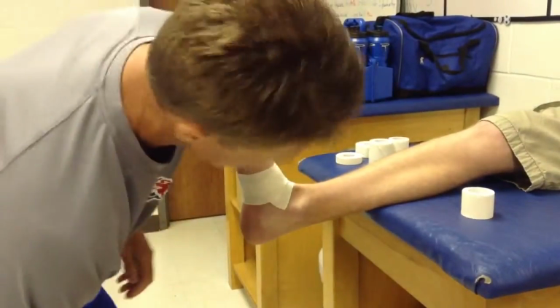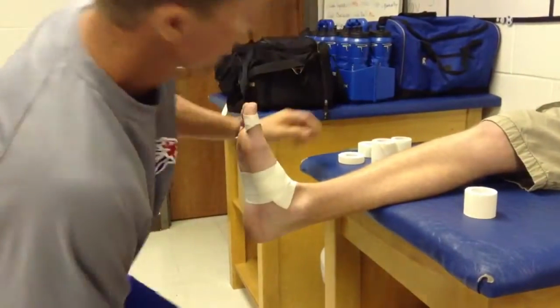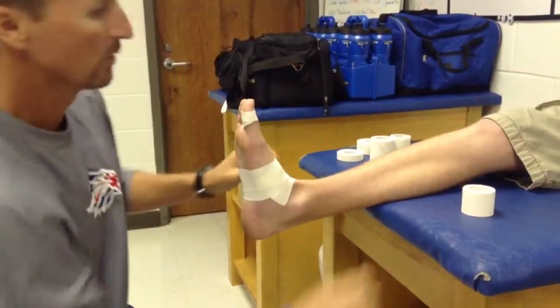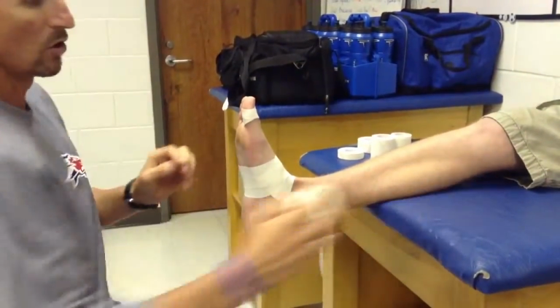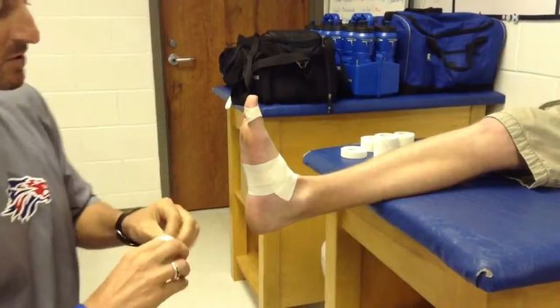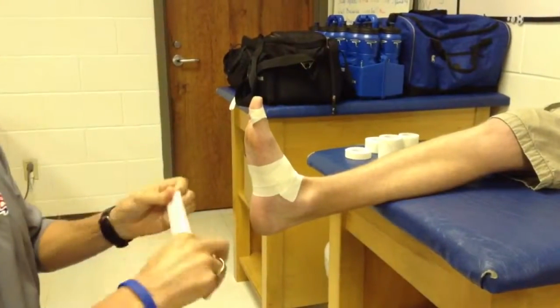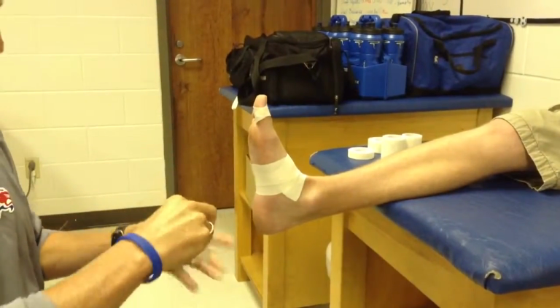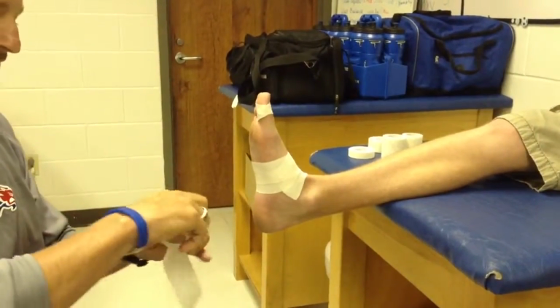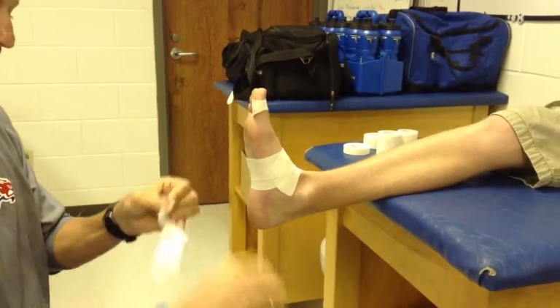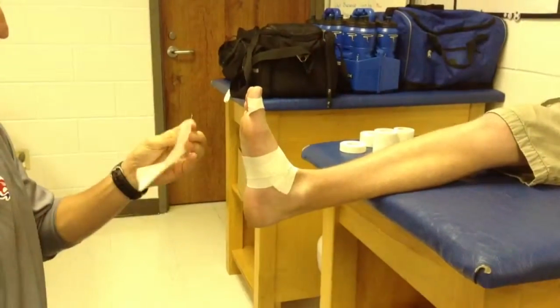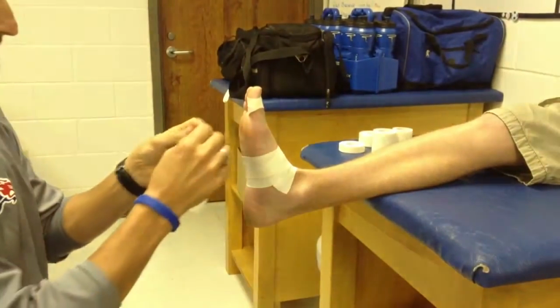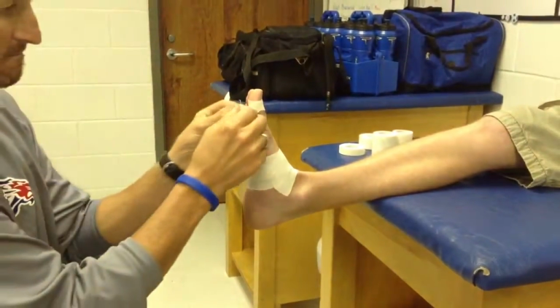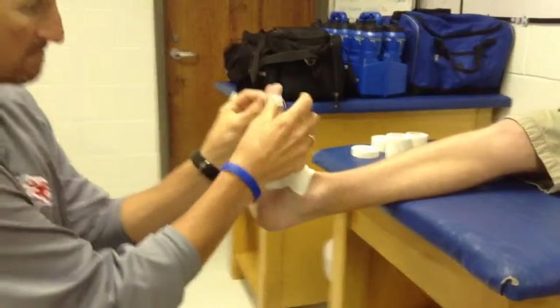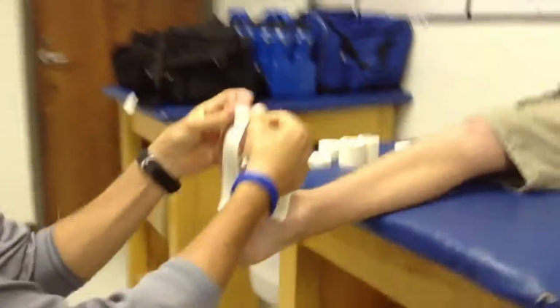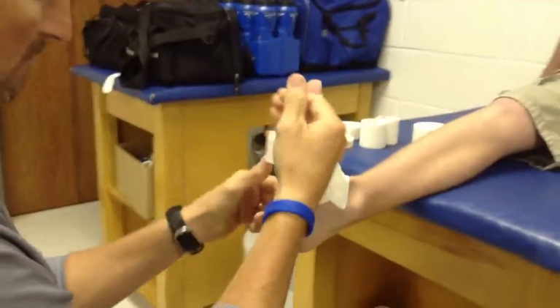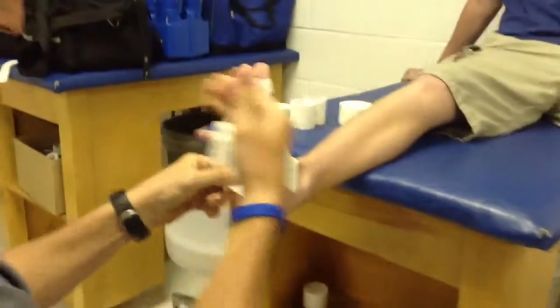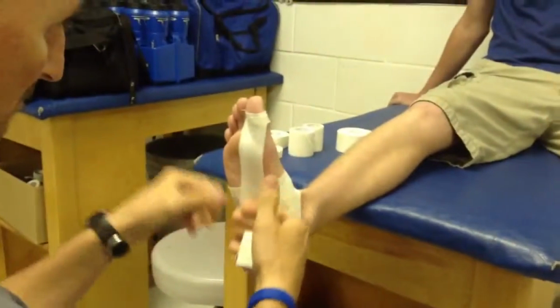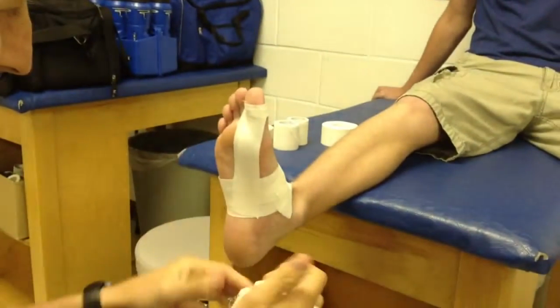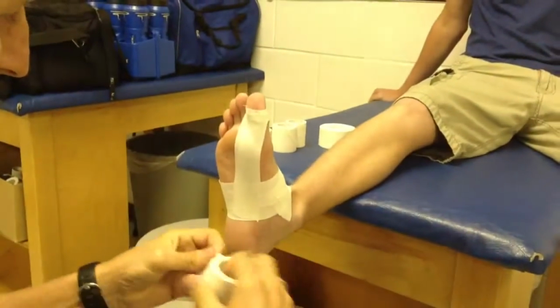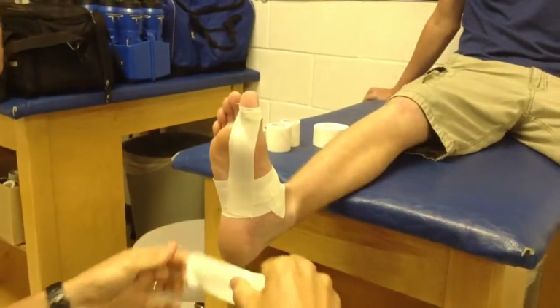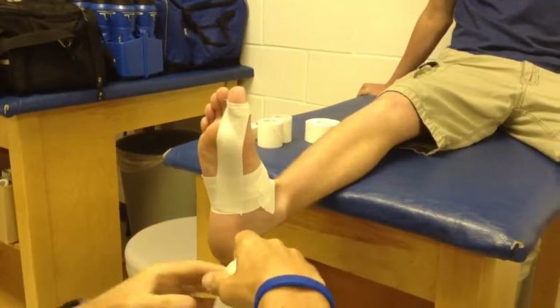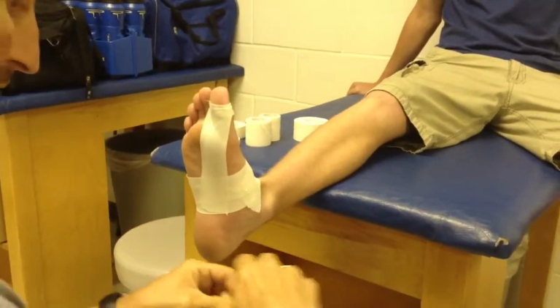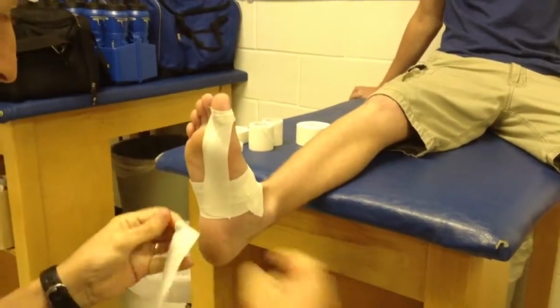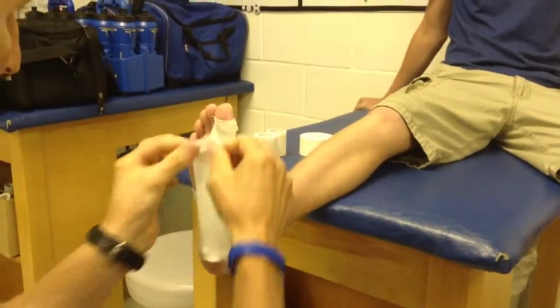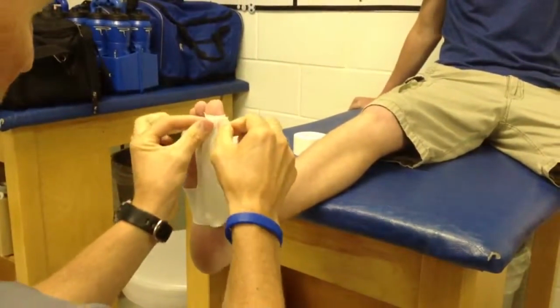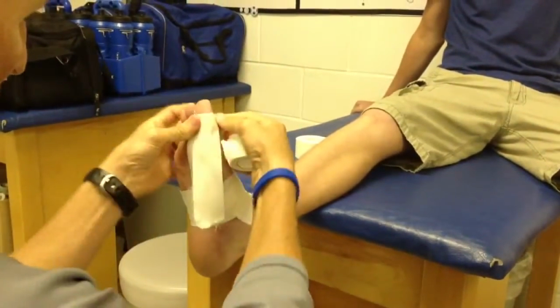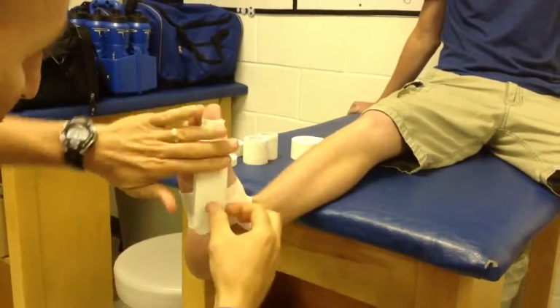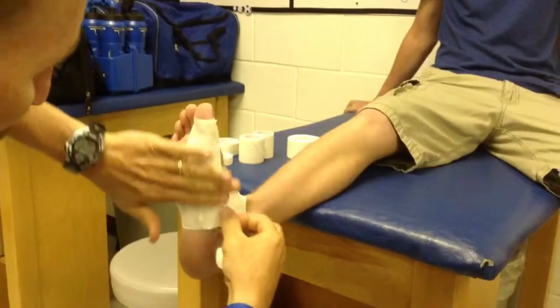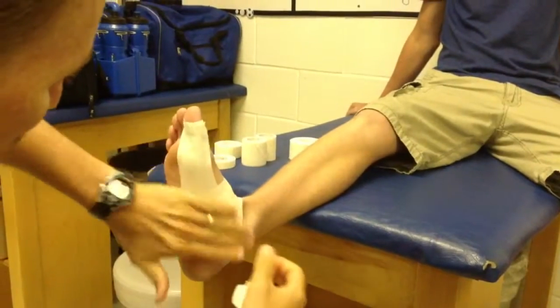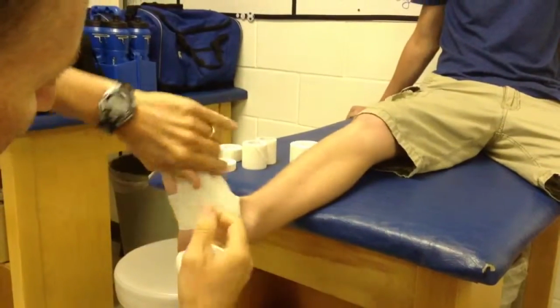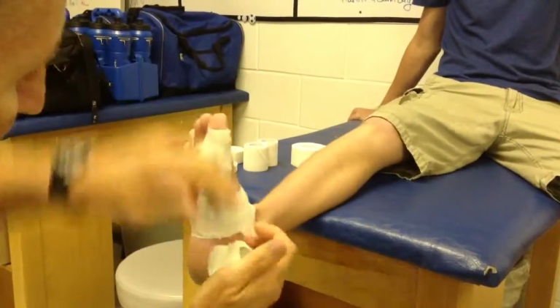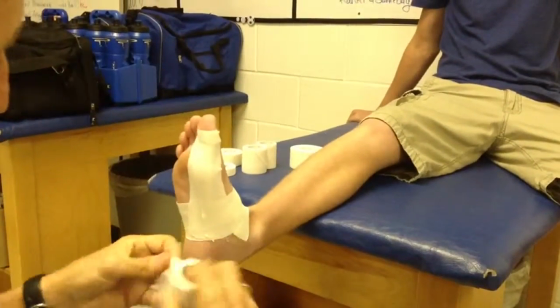From here we're going to go ahead and do long strips, making a fan. We're going to work around, going from anchor to anchor.